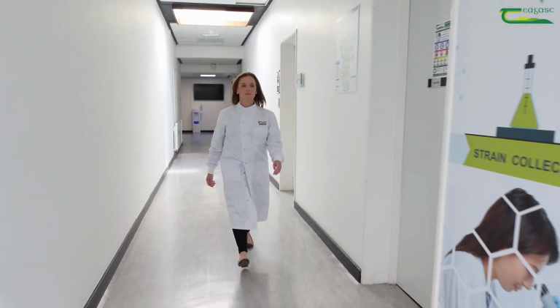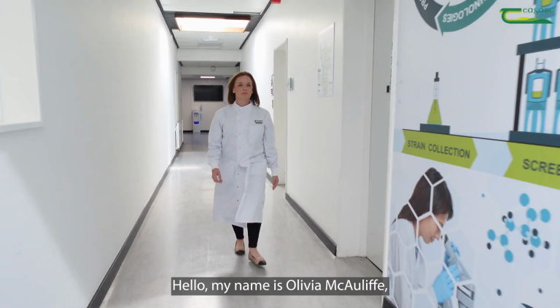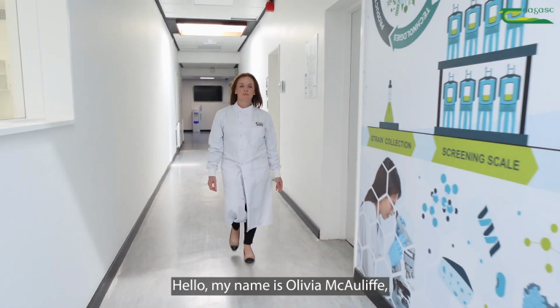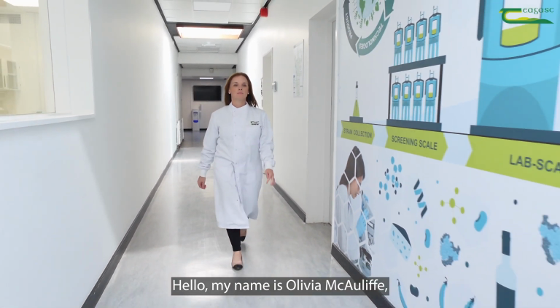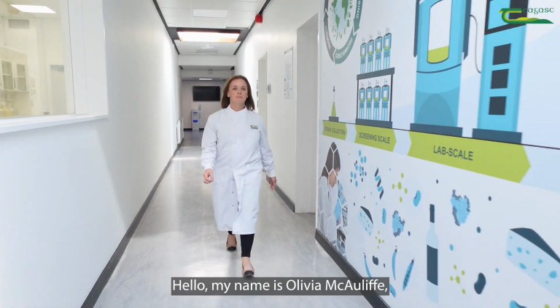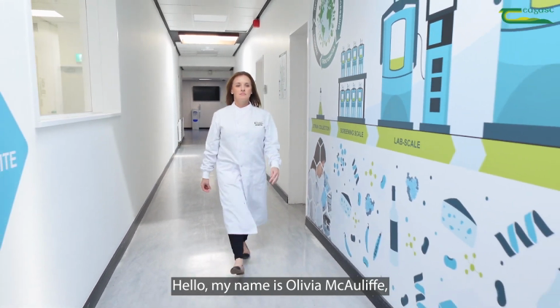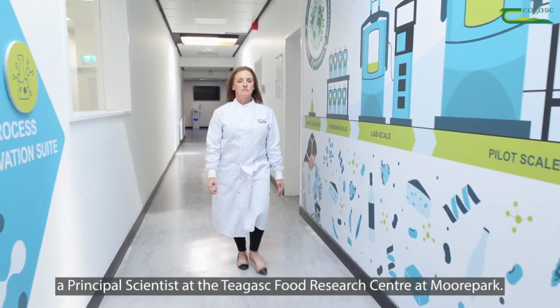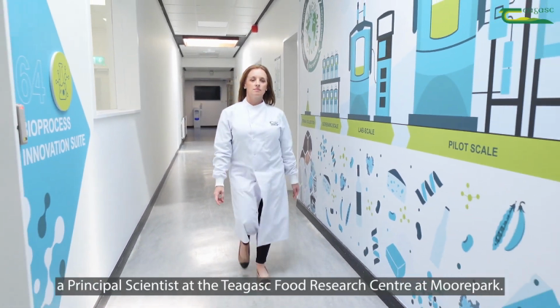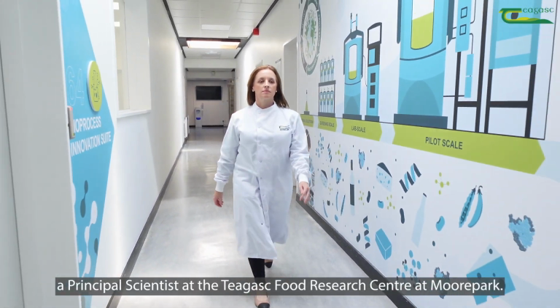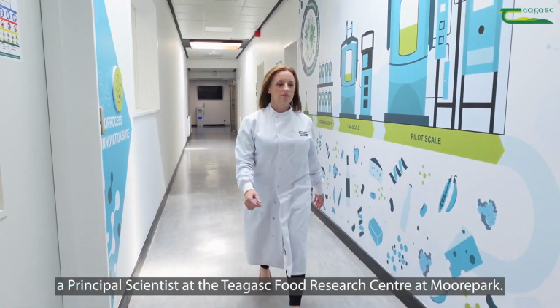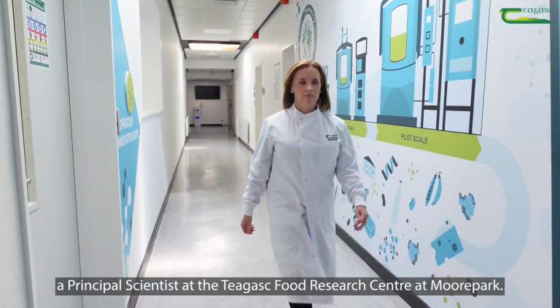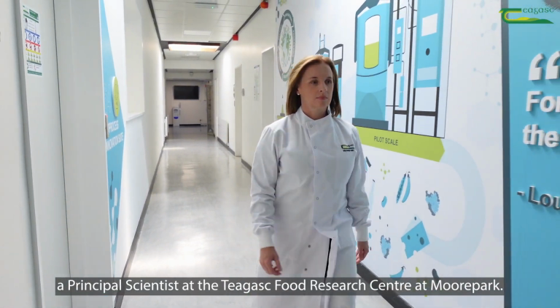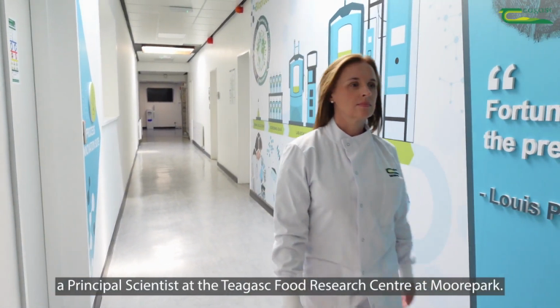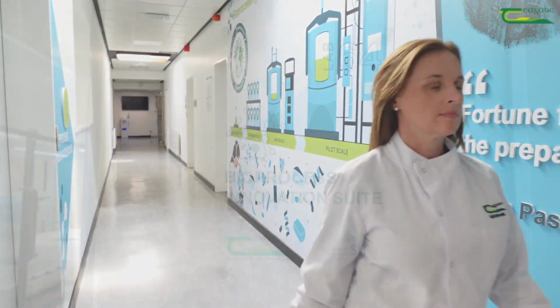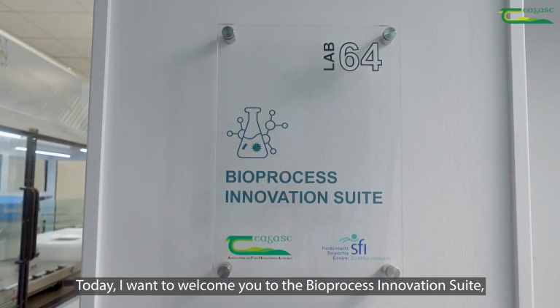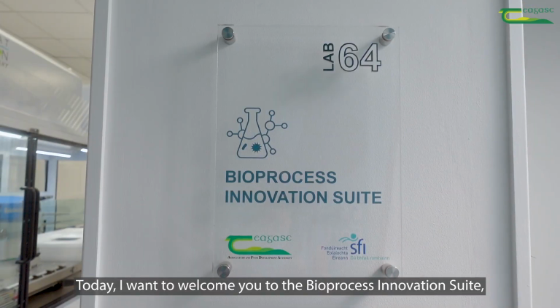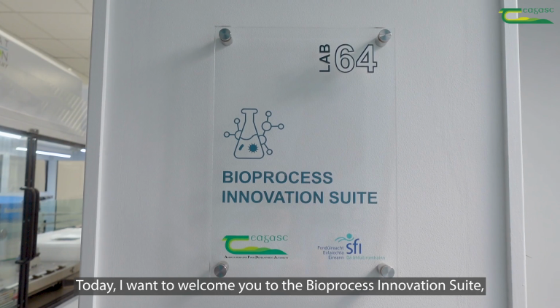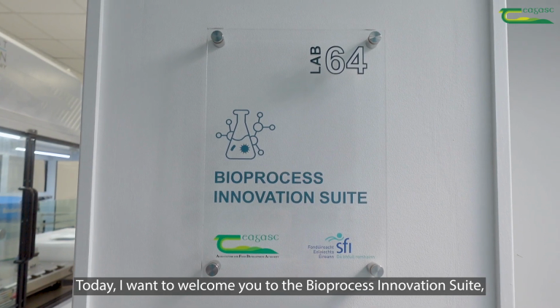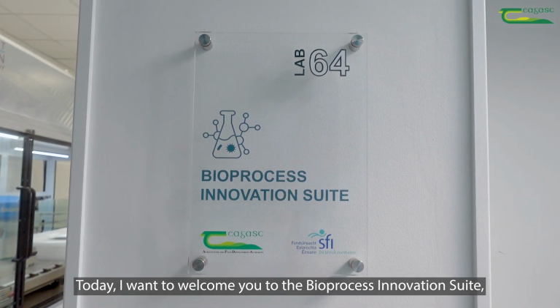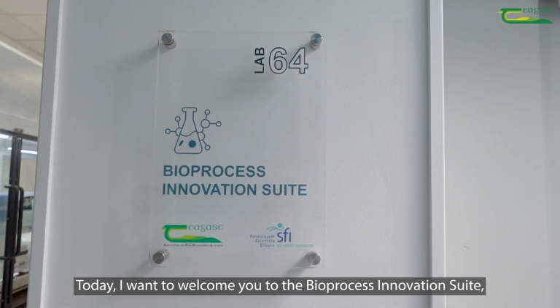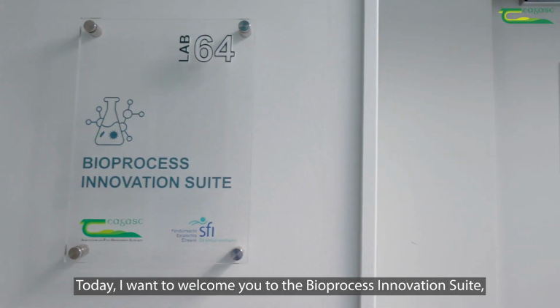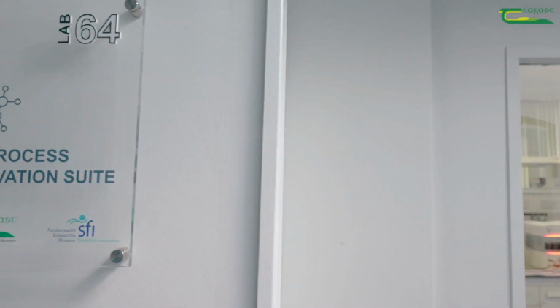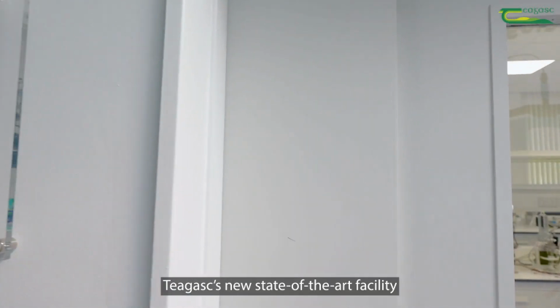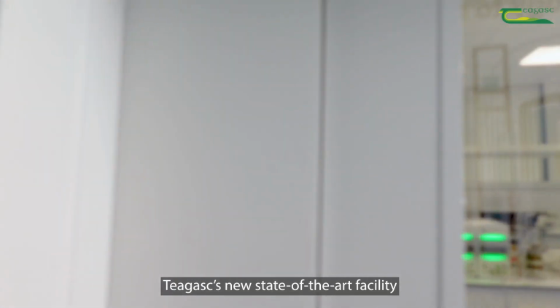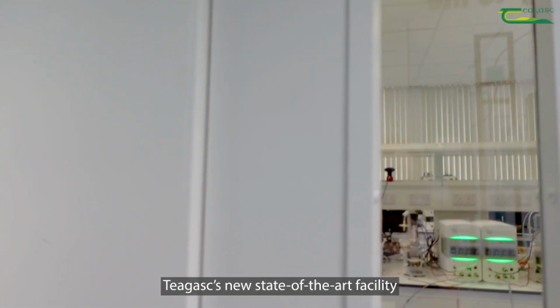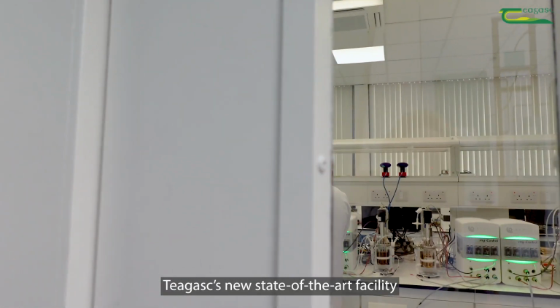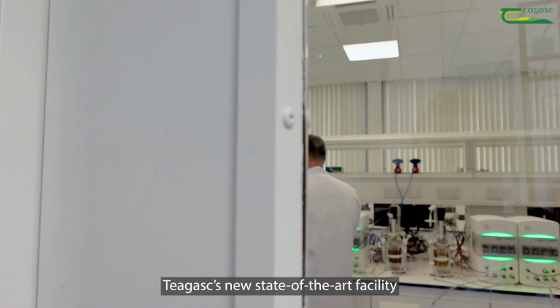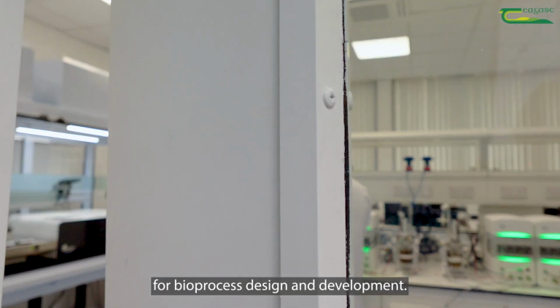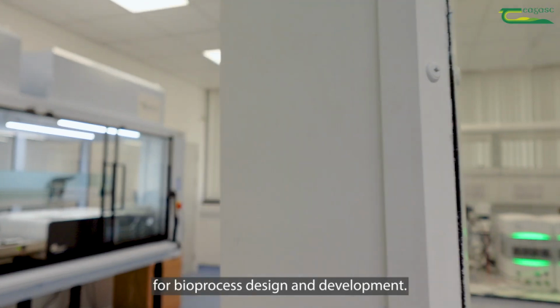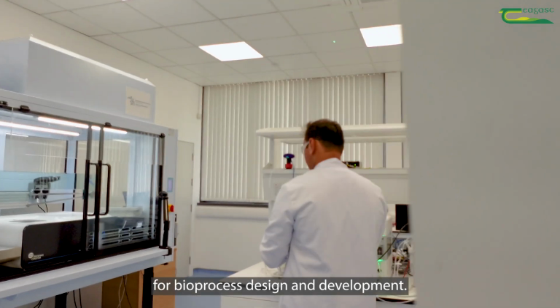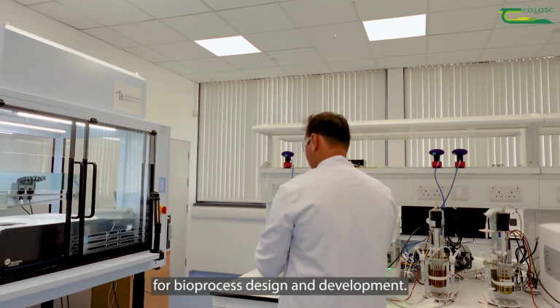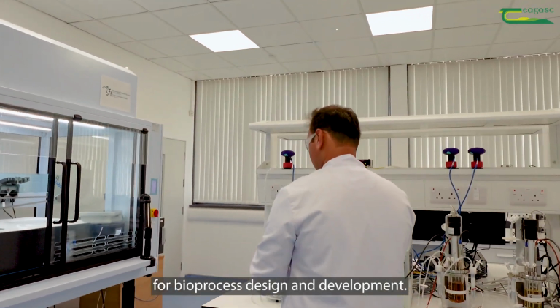Hello, my name is Olivia McAuliffe, a Principal Scientist at the Chagask Food Research Centre at Moorpark. Today I want to welcome you to the Bioprocess Innovation Suite, Chagask's new state-of-the-art facility for bioprocess design and development.